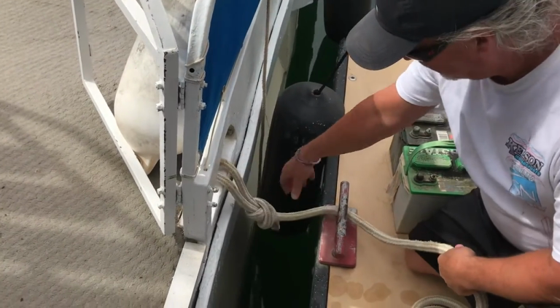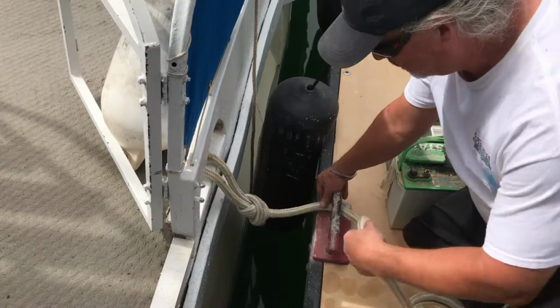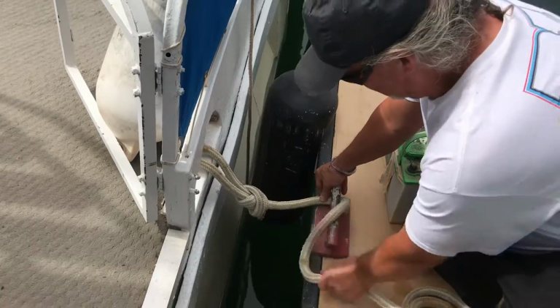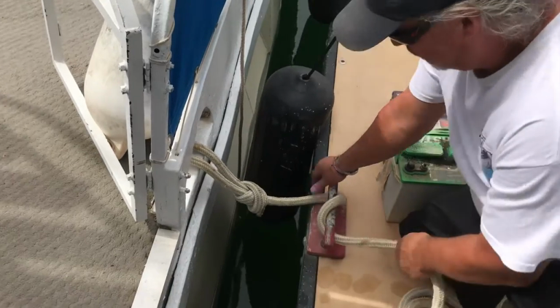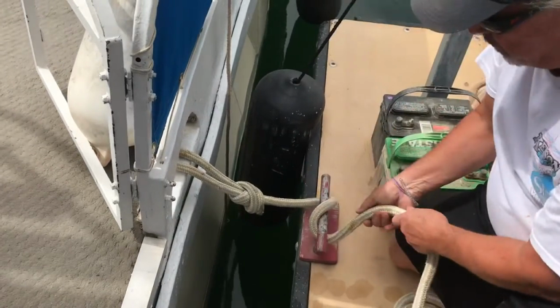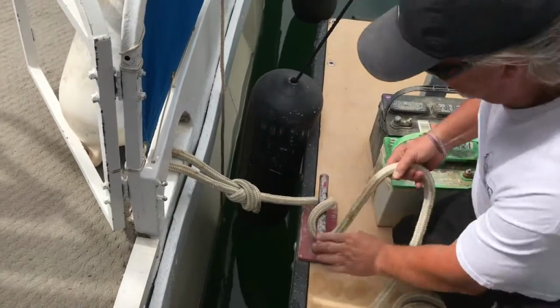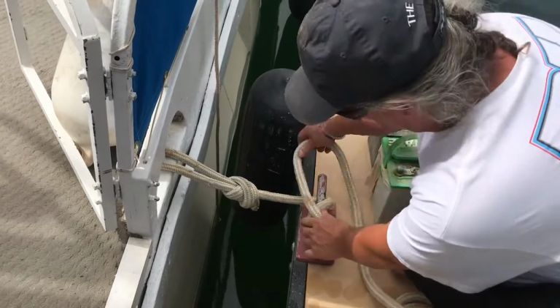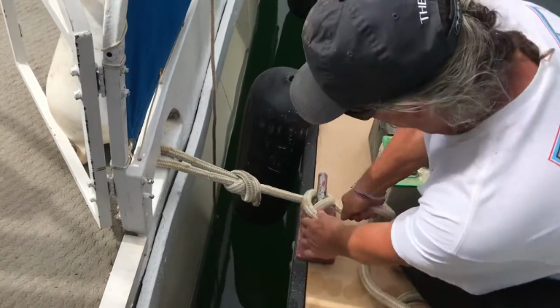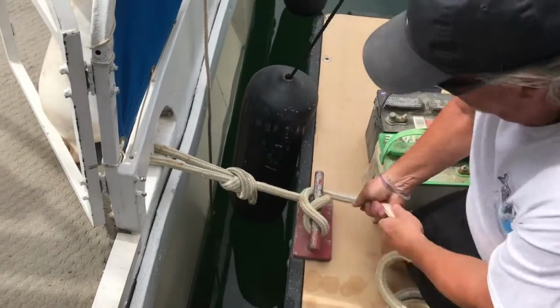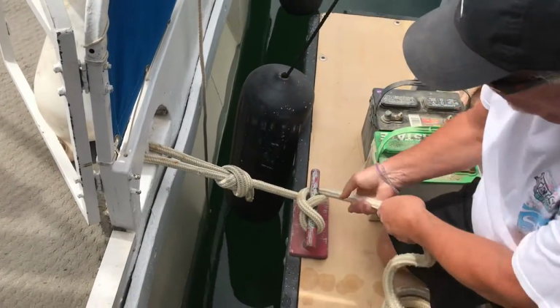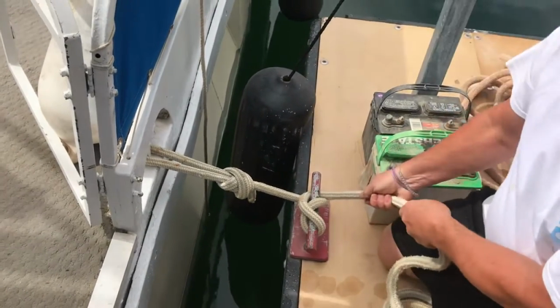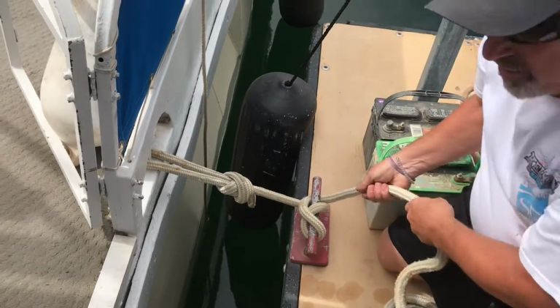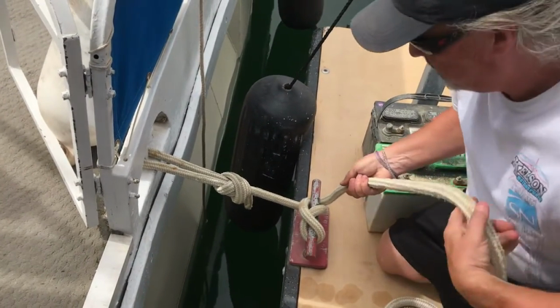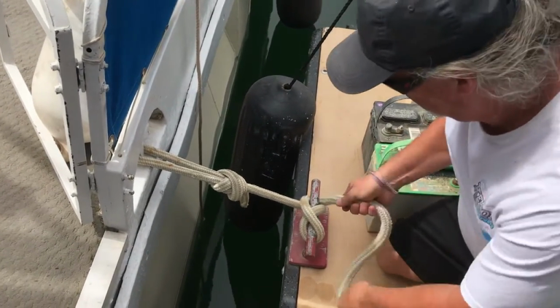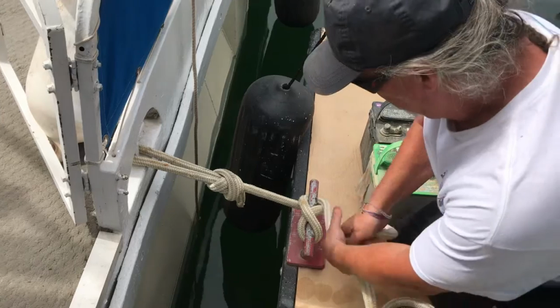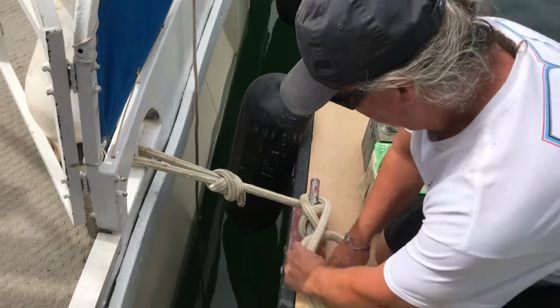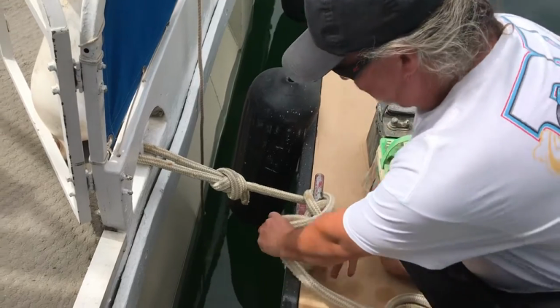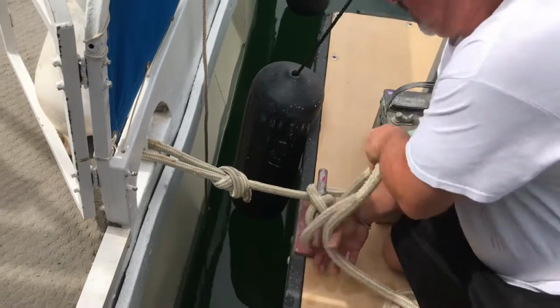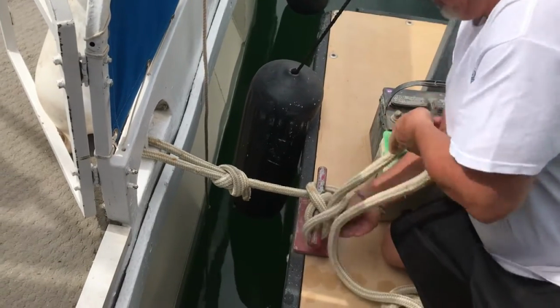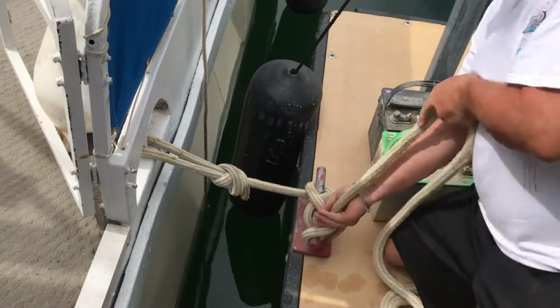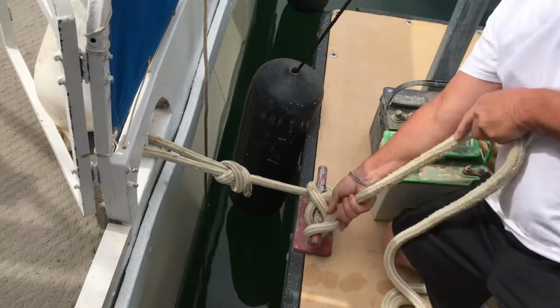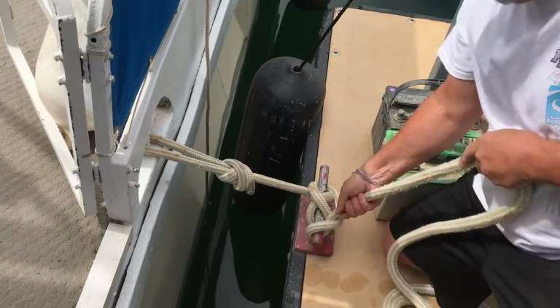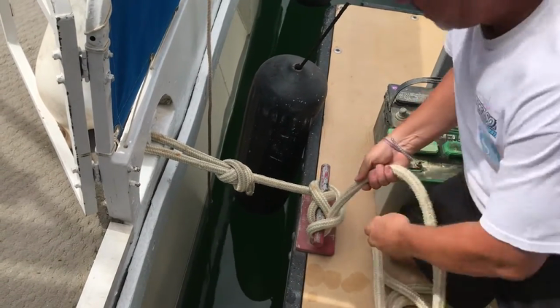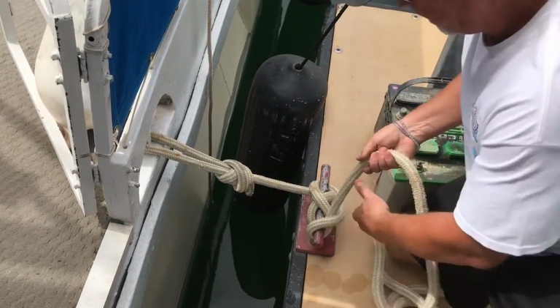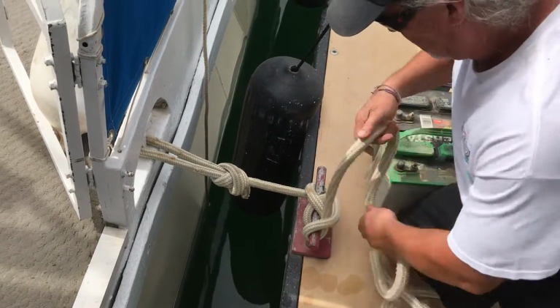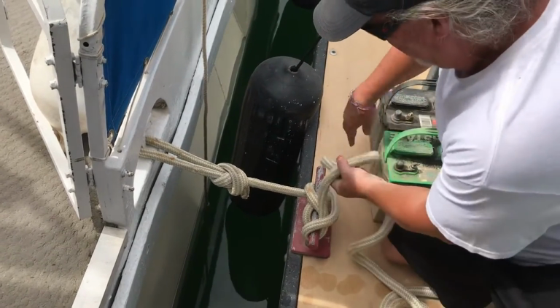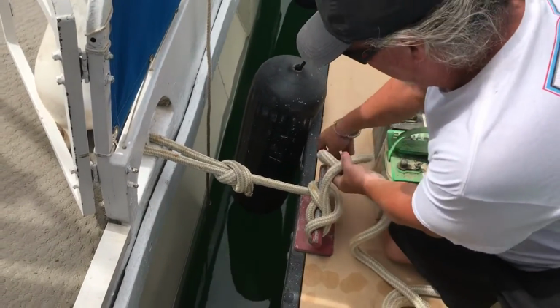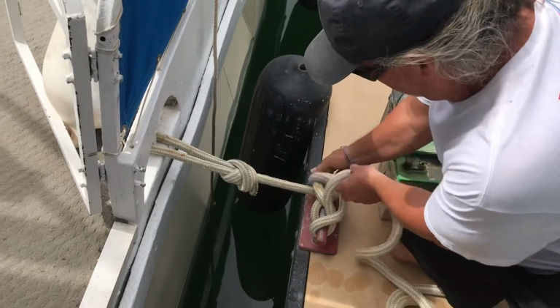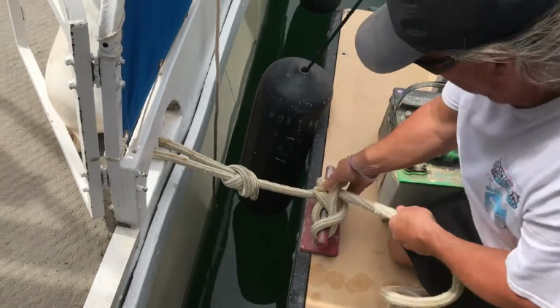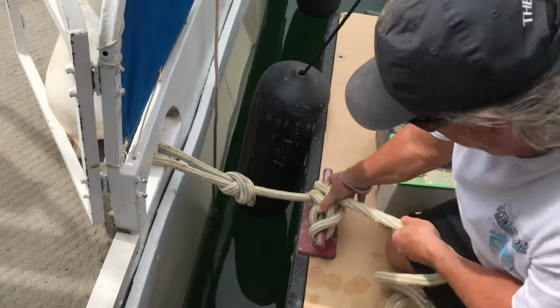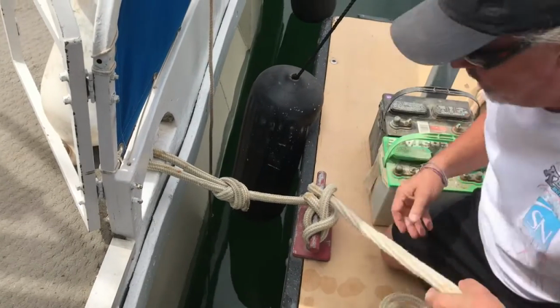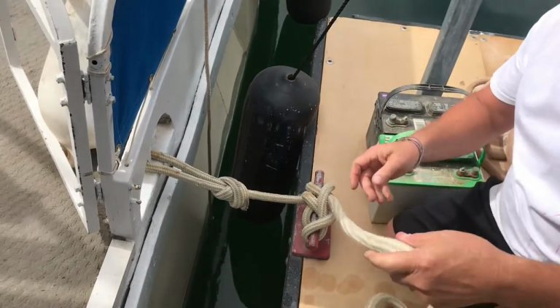Here's your first hook. Go around here, a couple of good figure eights. Then you can do your half hitch here, half hitch here, and then go here.